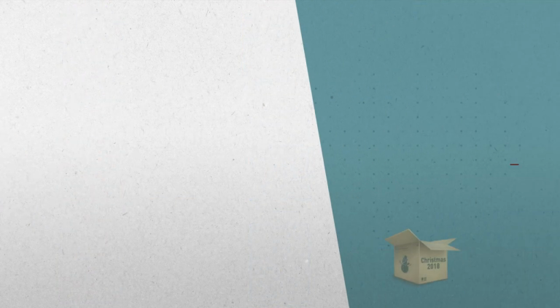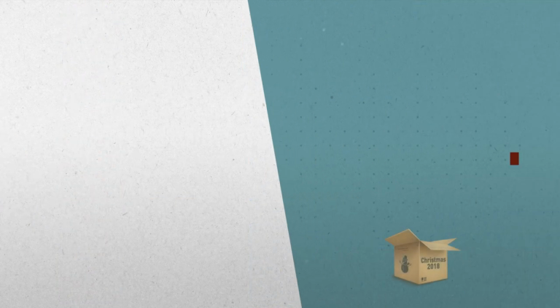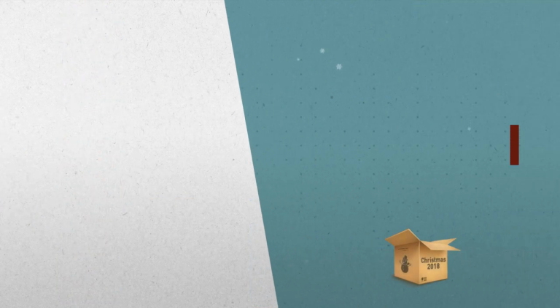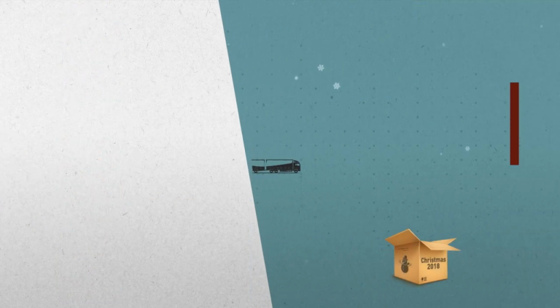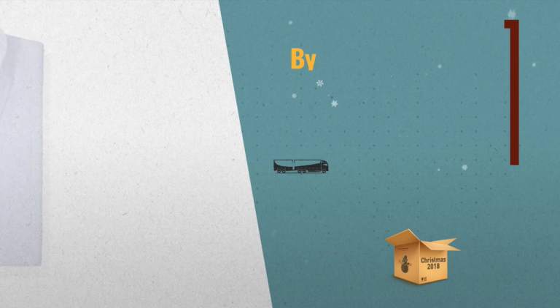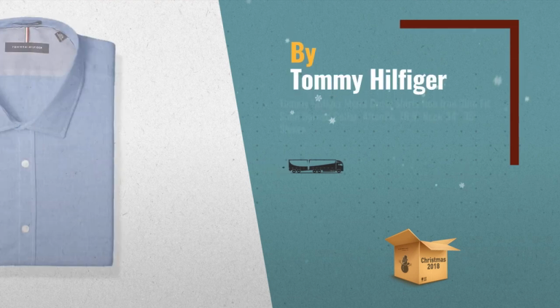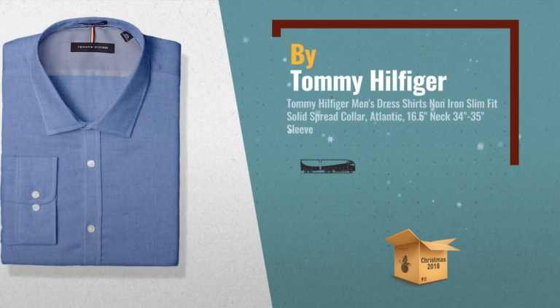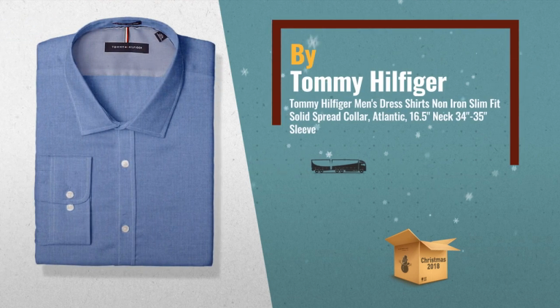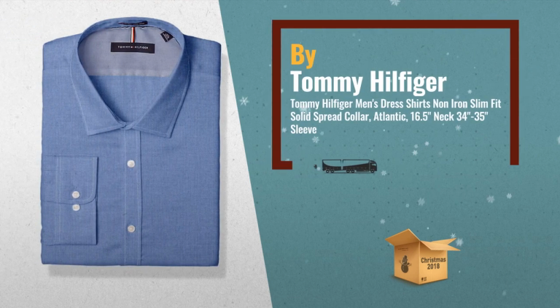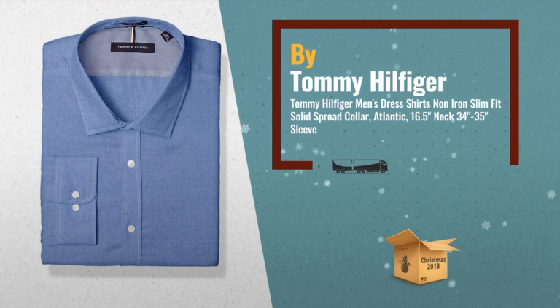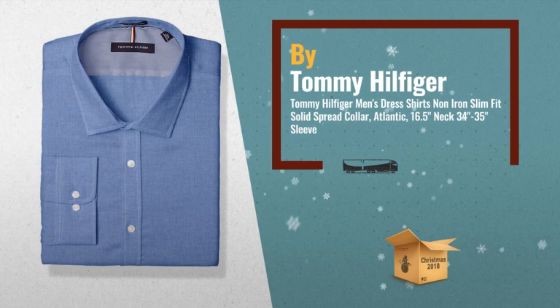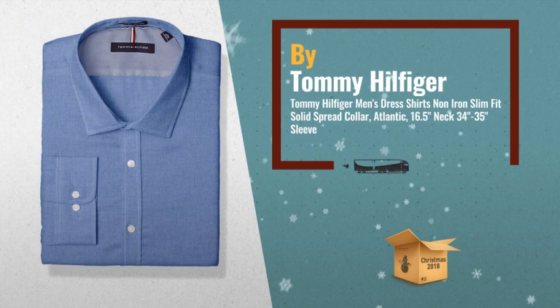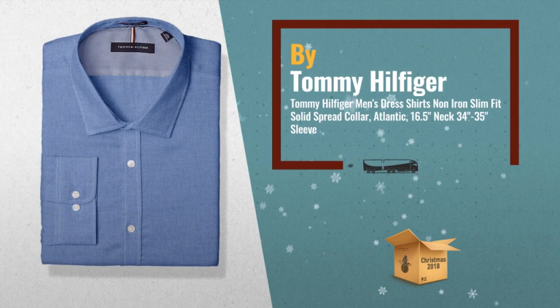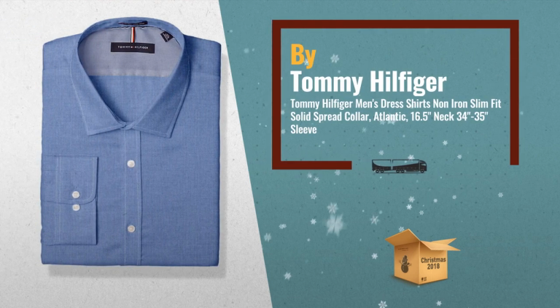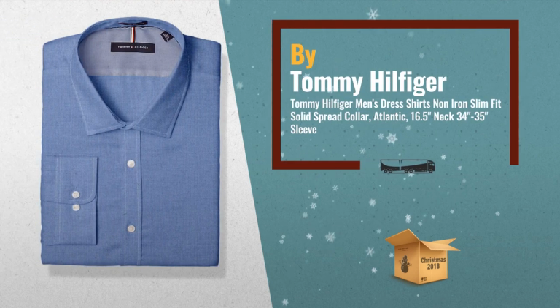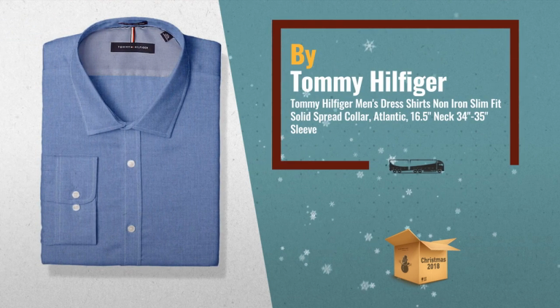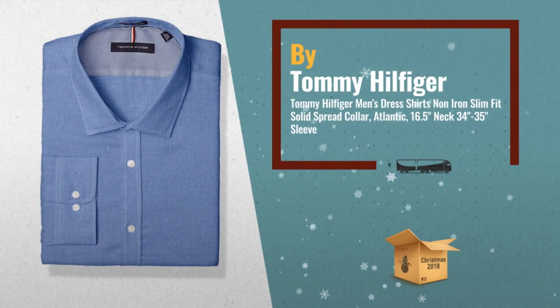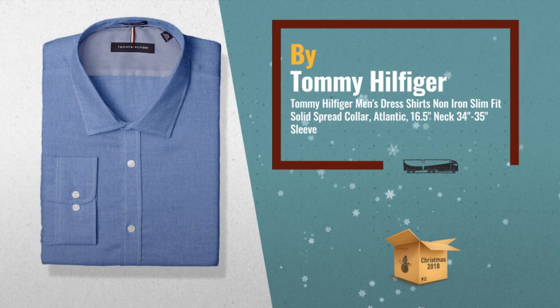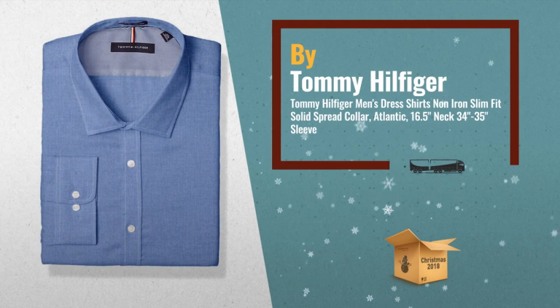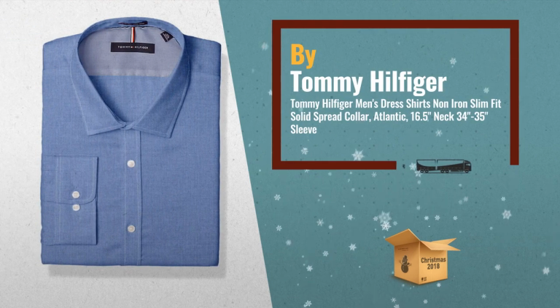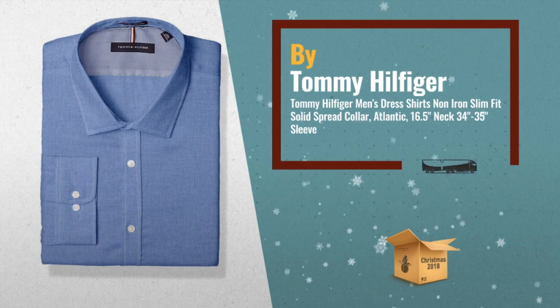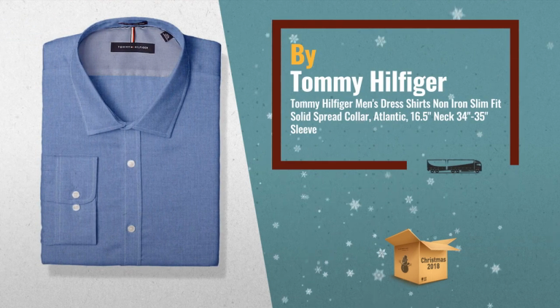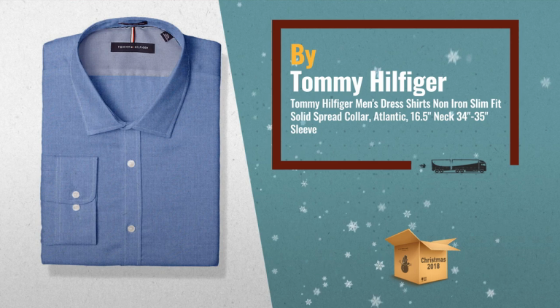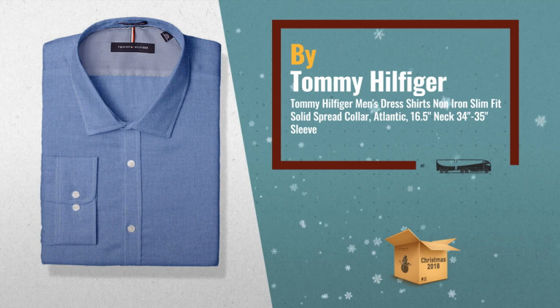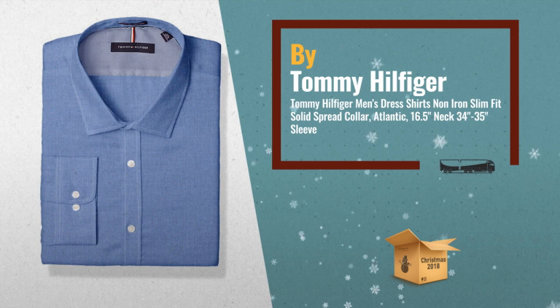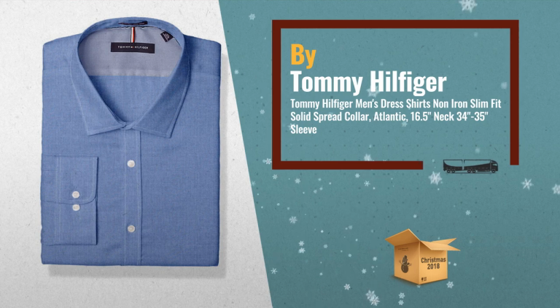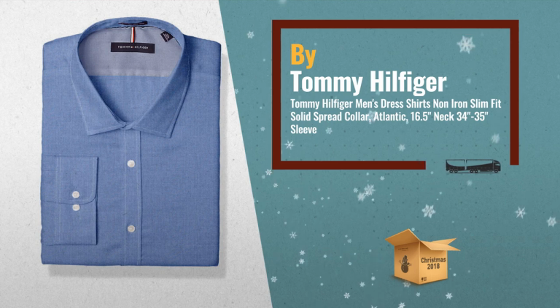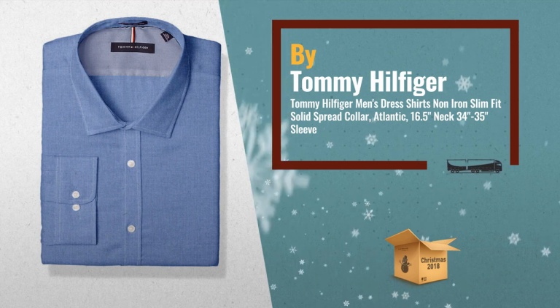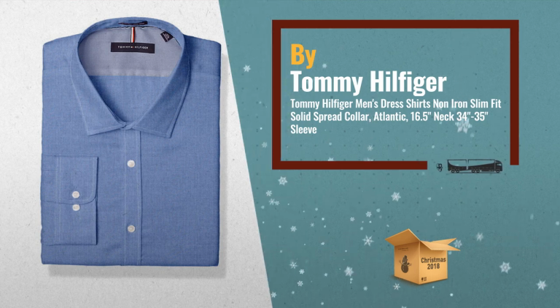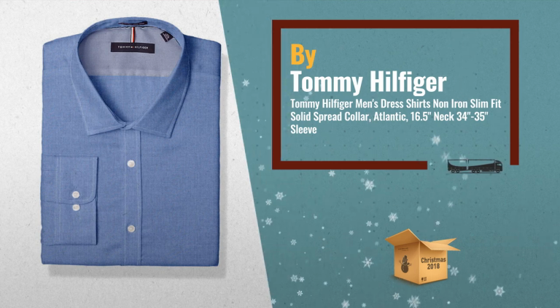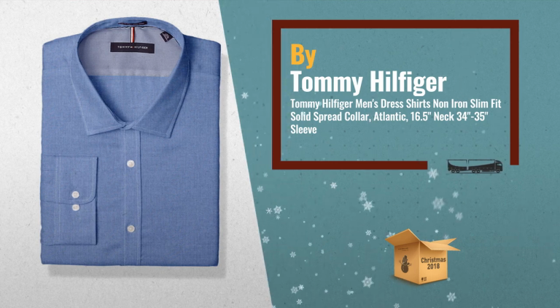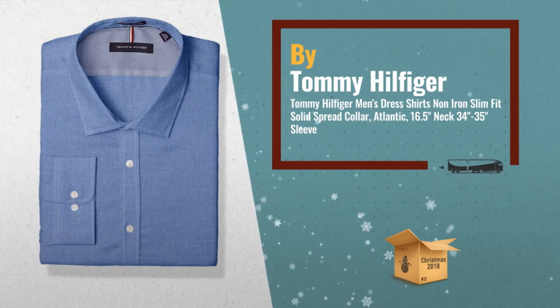Number 1: Tommy Hilfiger Slim Fit All Cotton Long Sleeve Dress Shirt. Spread Collar, Regular Cuff, No Pocket, by Tommy Hilfiger.